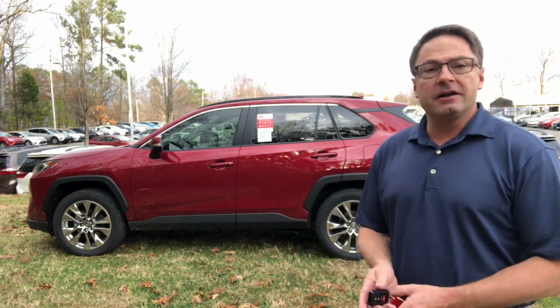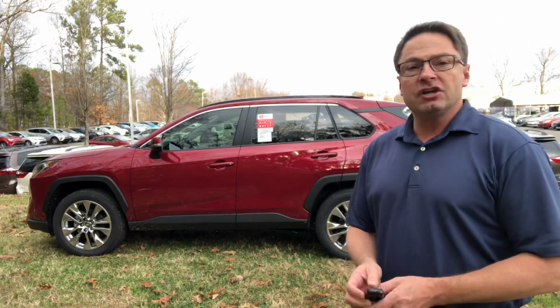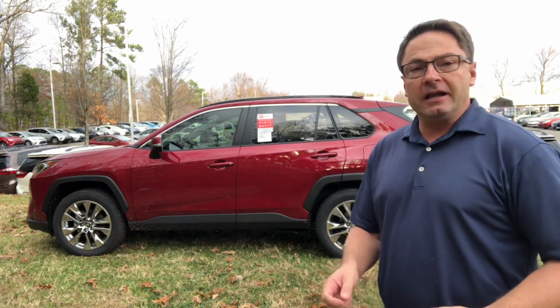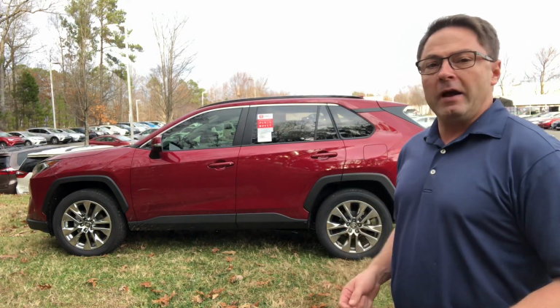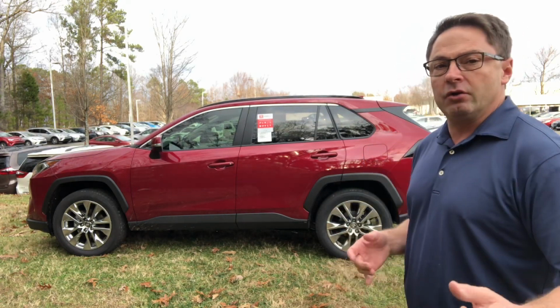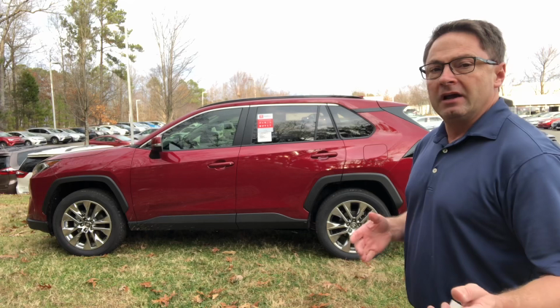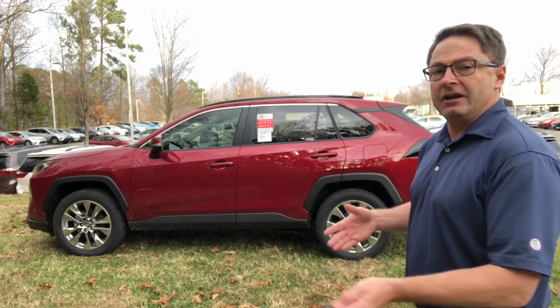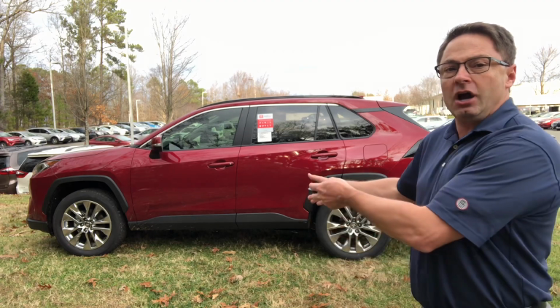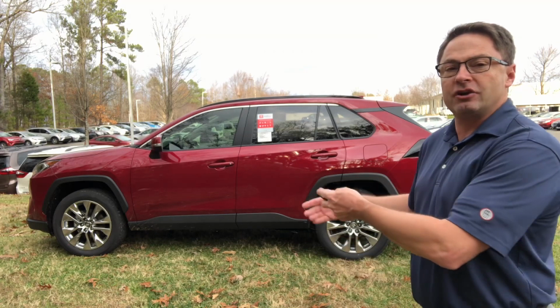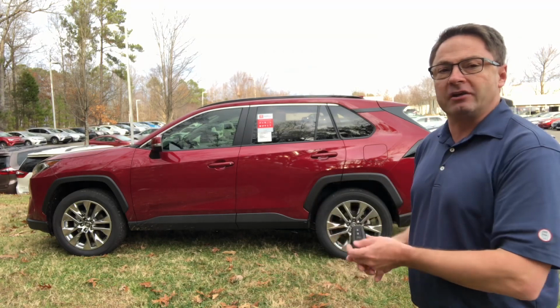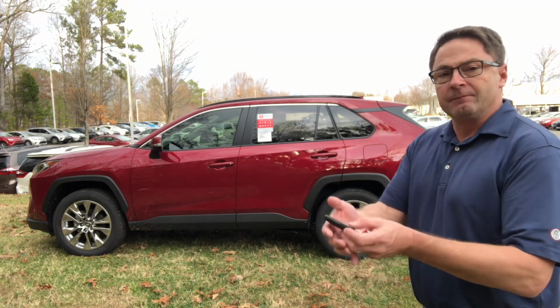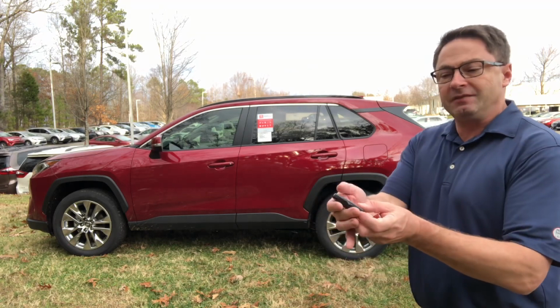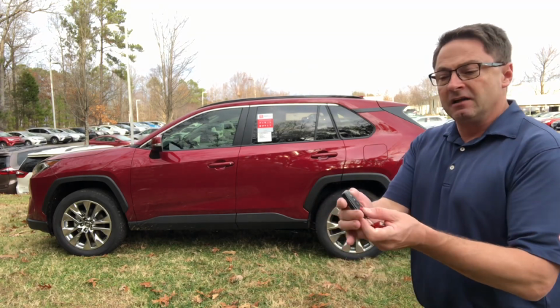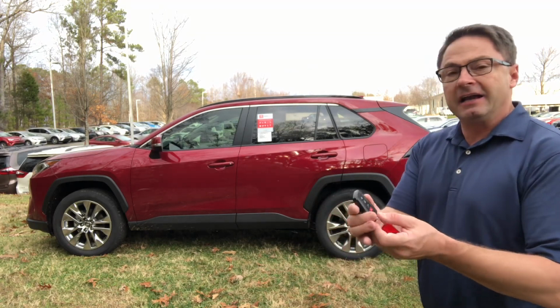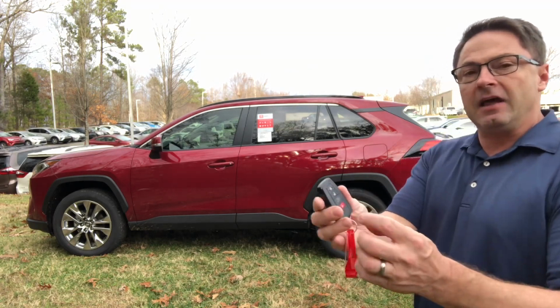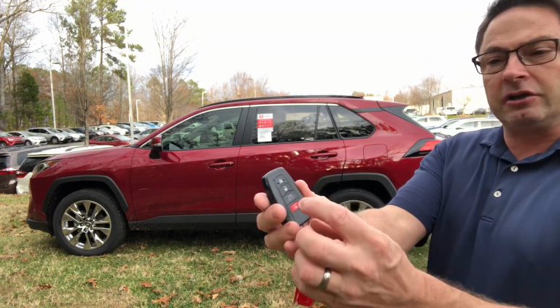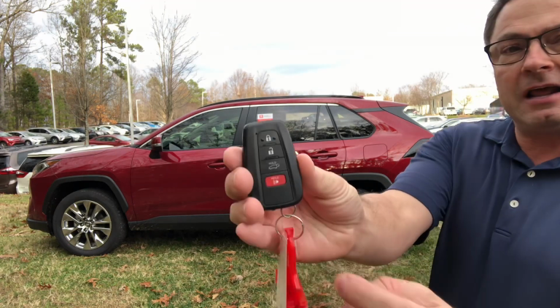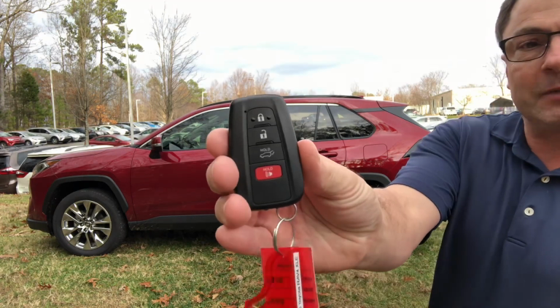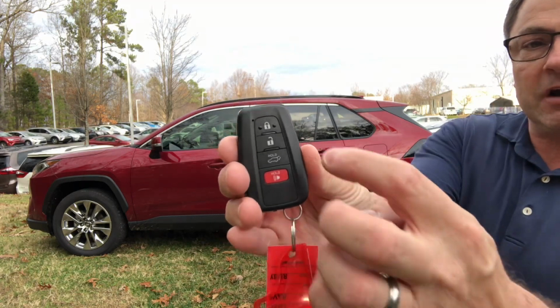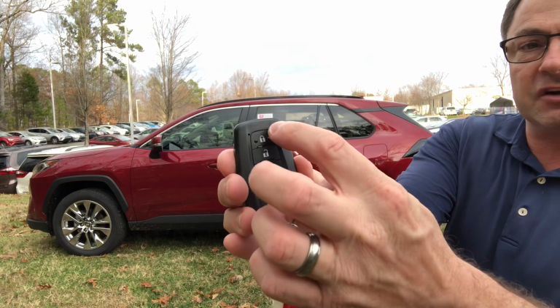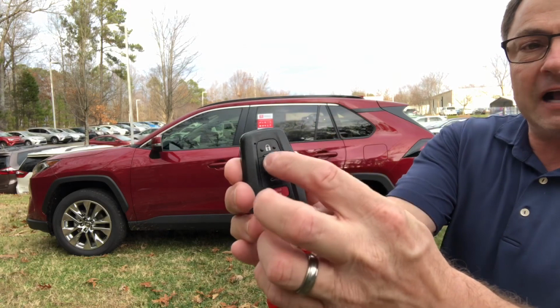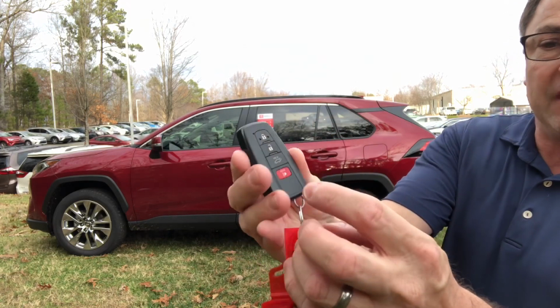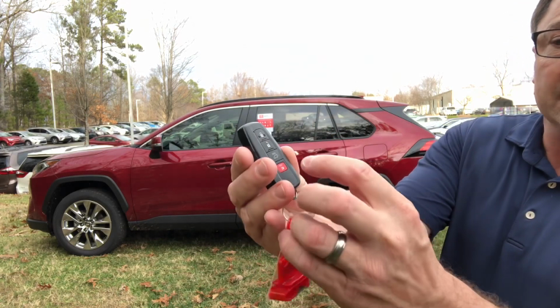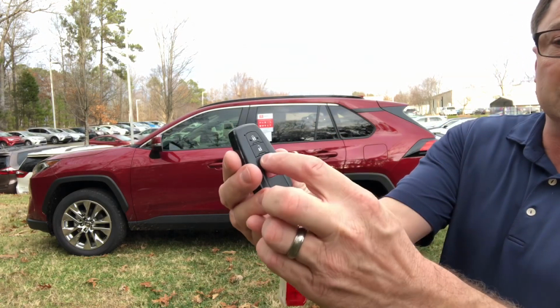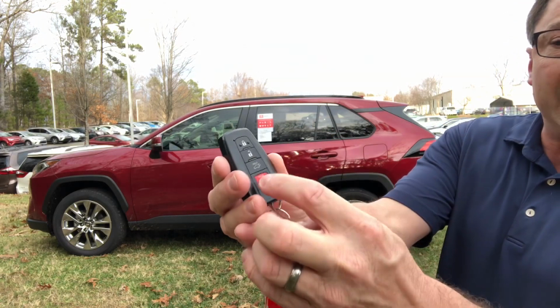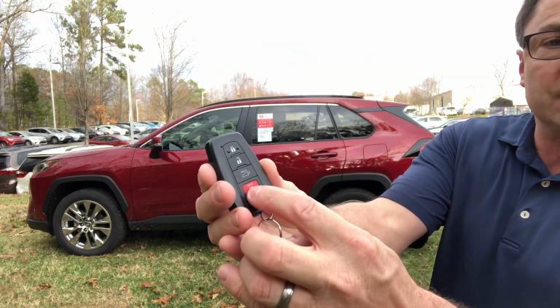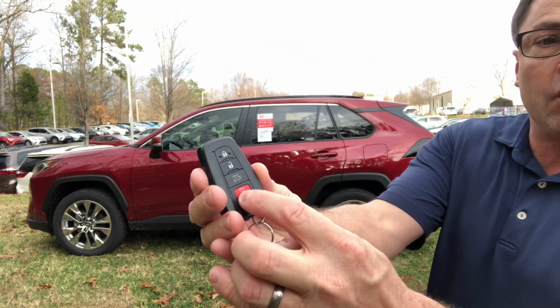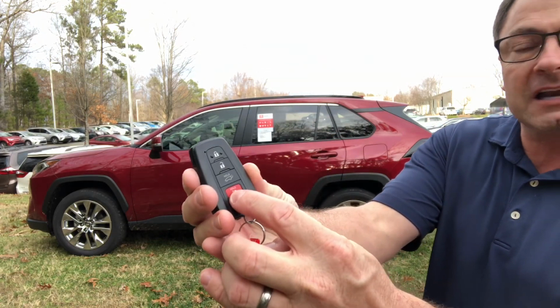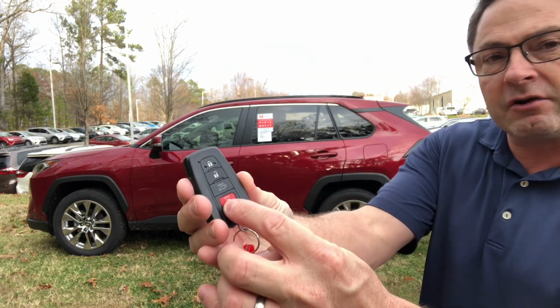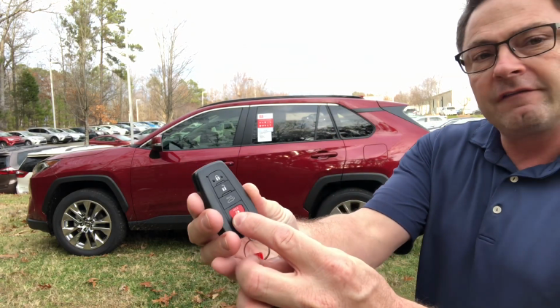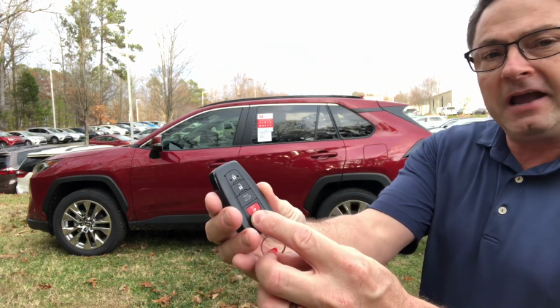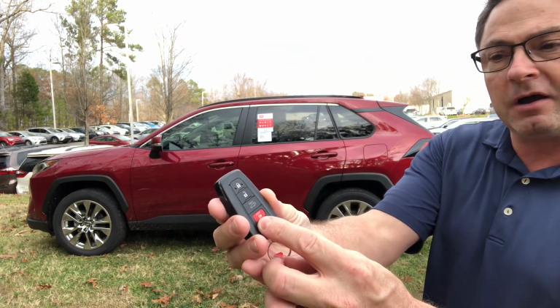Just like when you get in your car with the traditional key, you hit the lock and unlock. You can do that also with the Smart Key. There's lock, unlock, there's the back hatch, and then hold that down for a panic button.